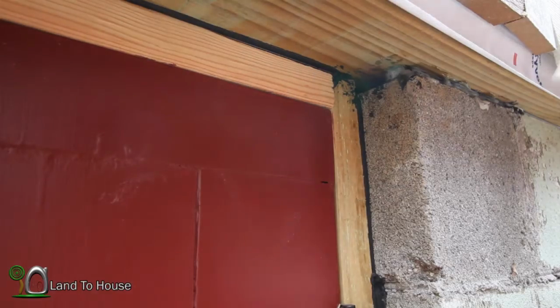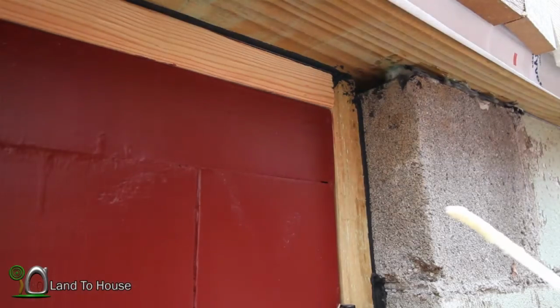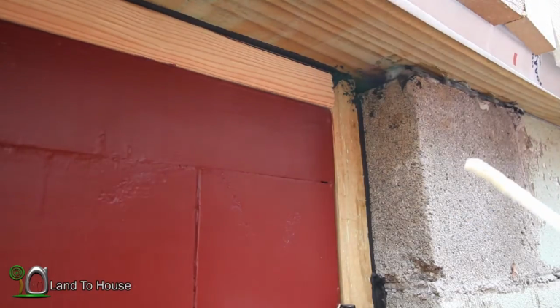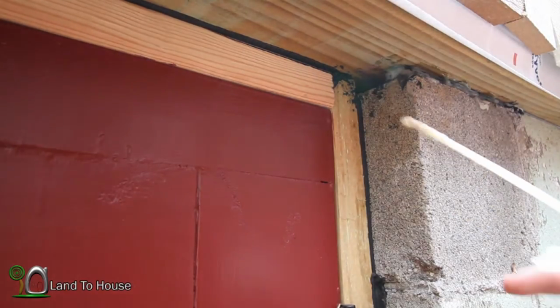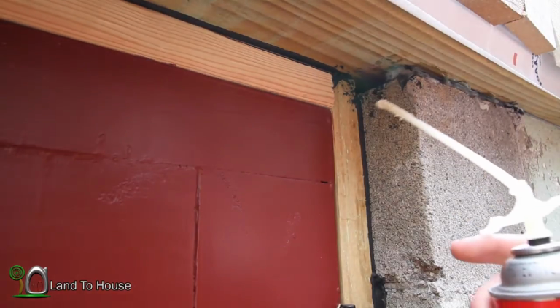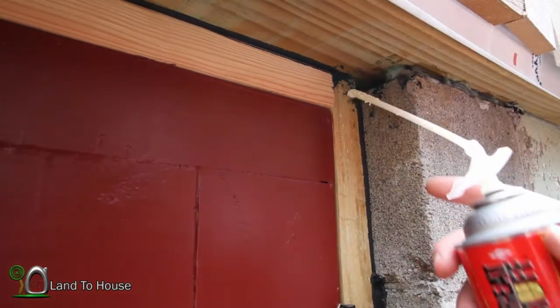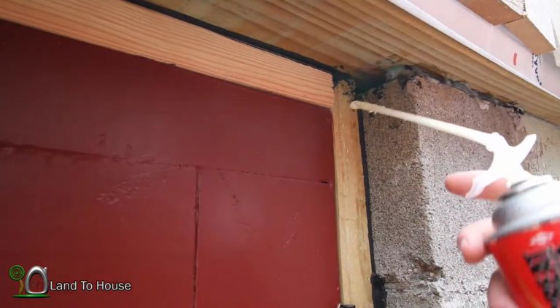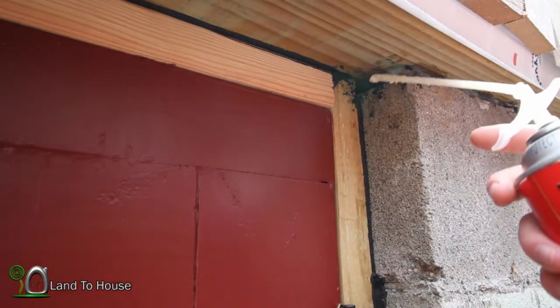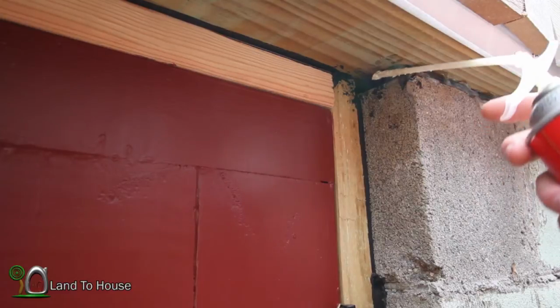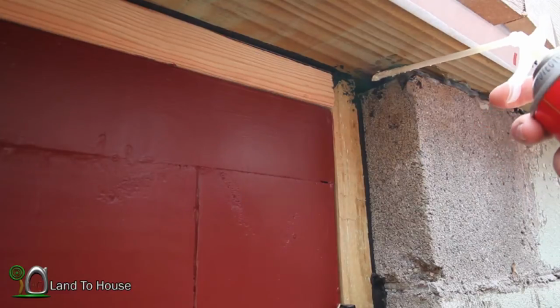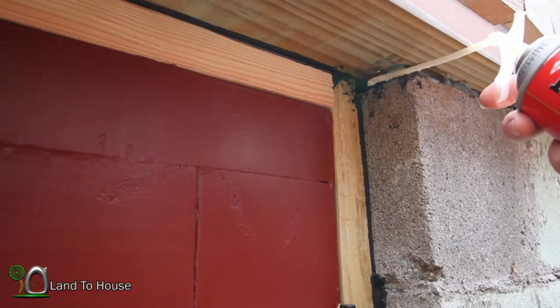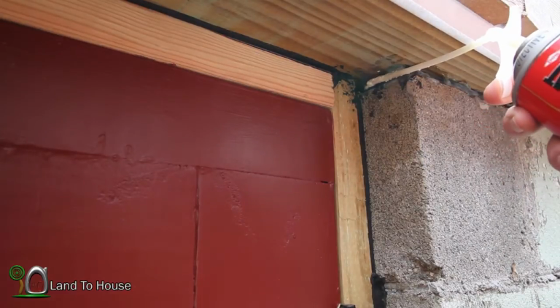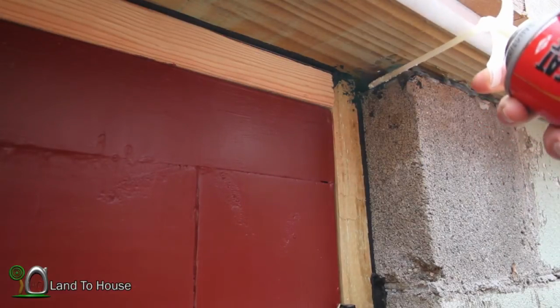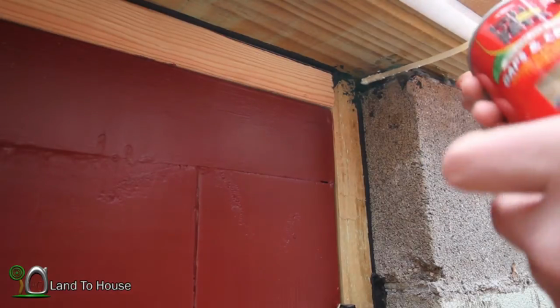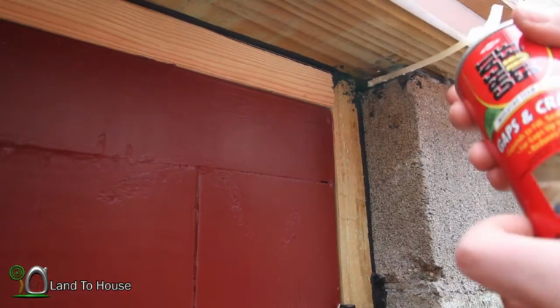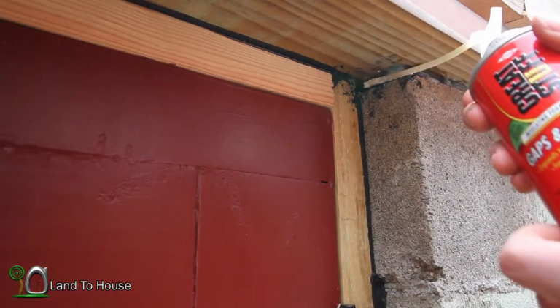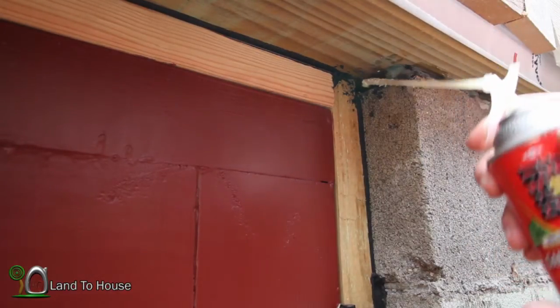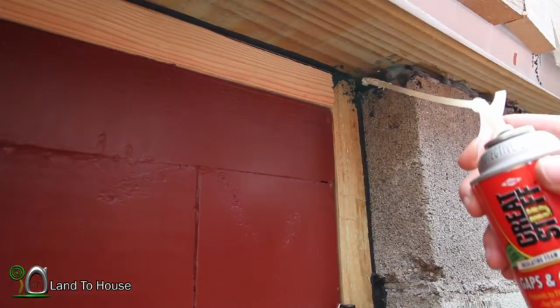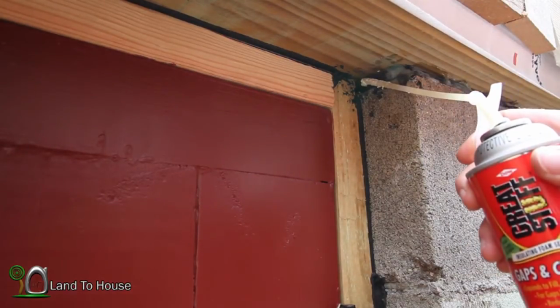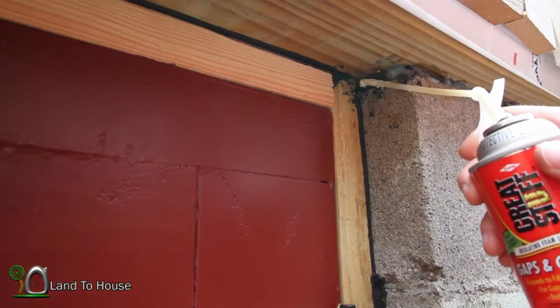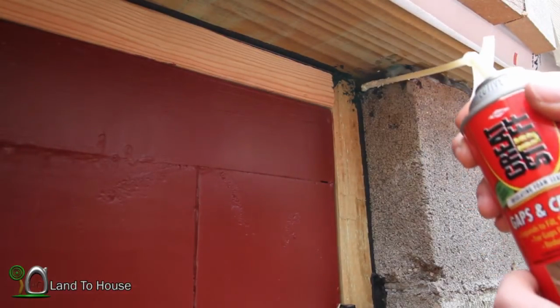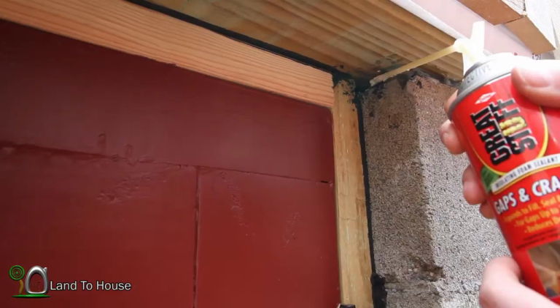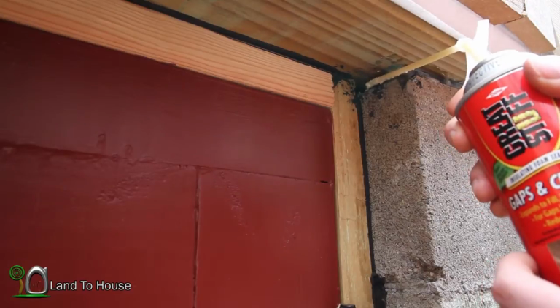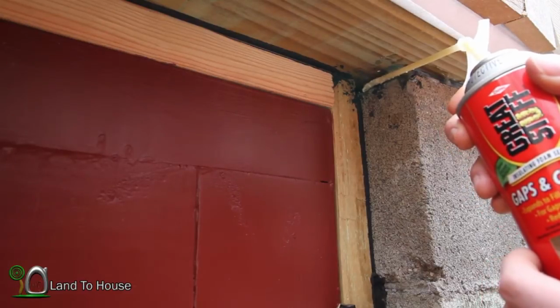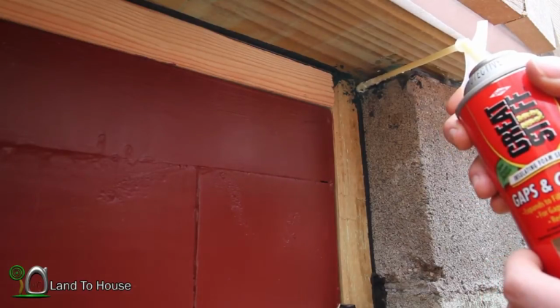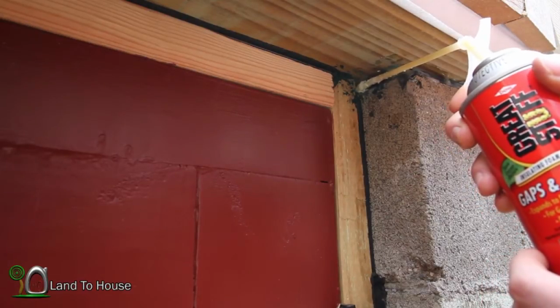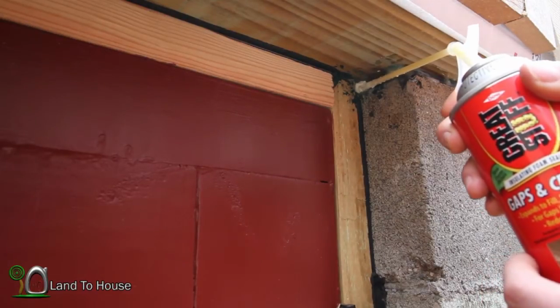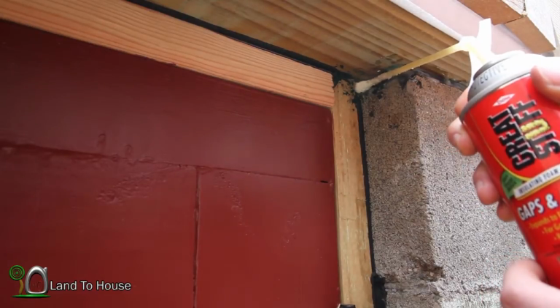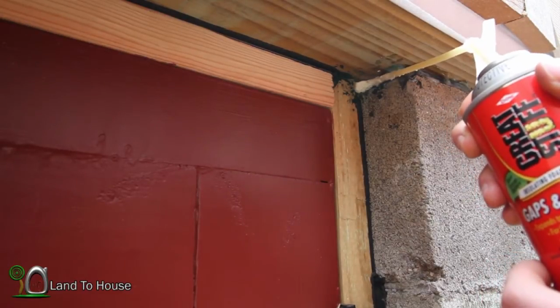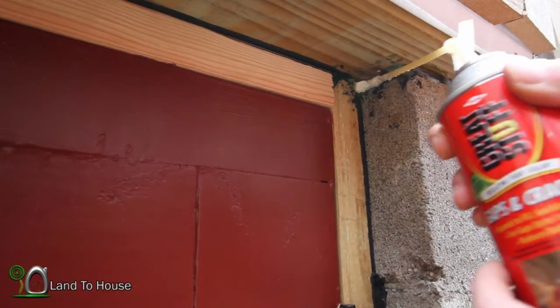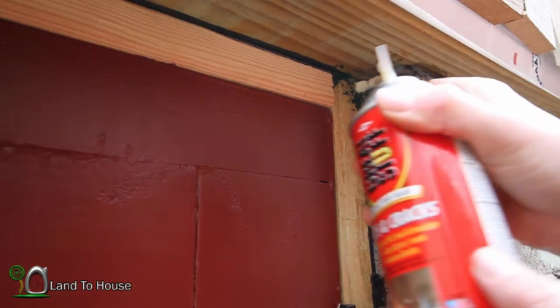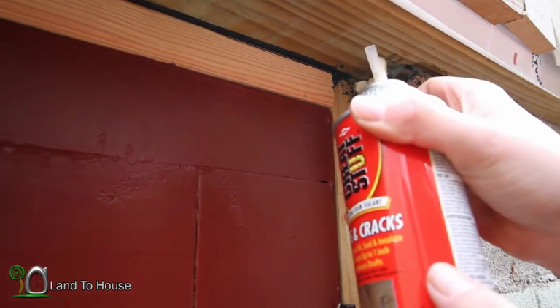I'm almost out here, but I just wanted to show you where this mouse was getting in. I figured I might as well fill this too.